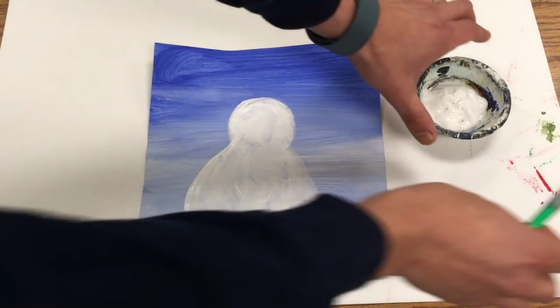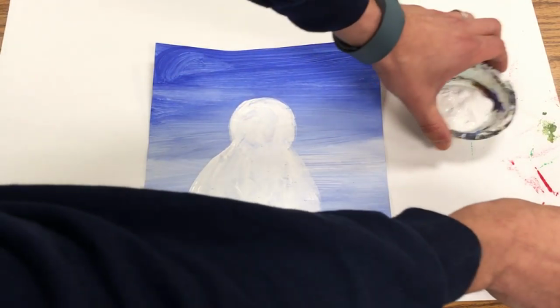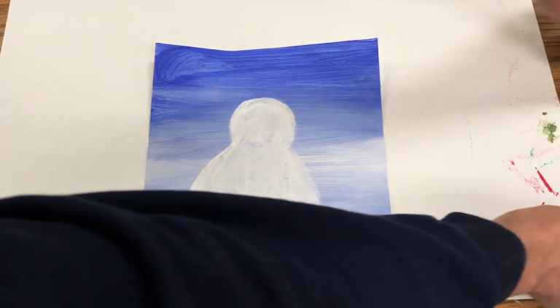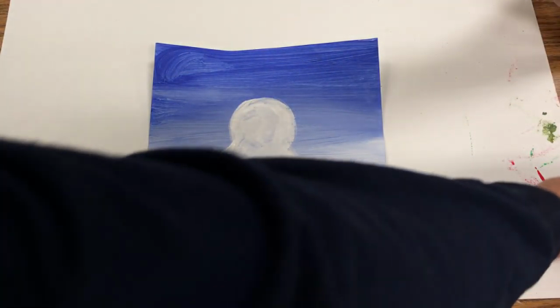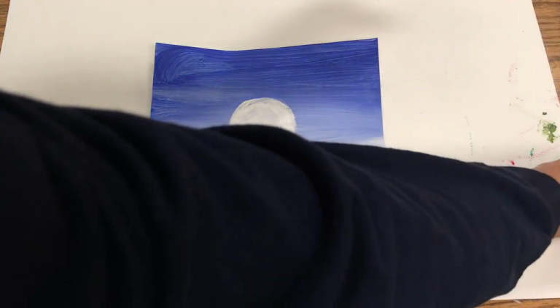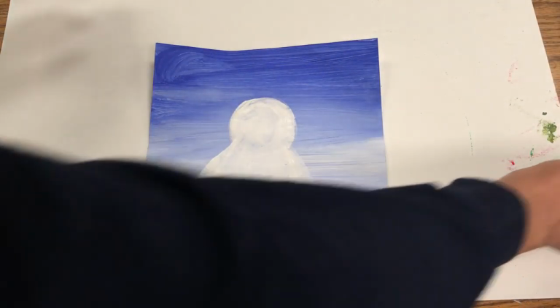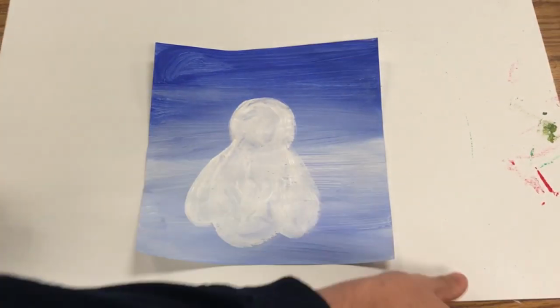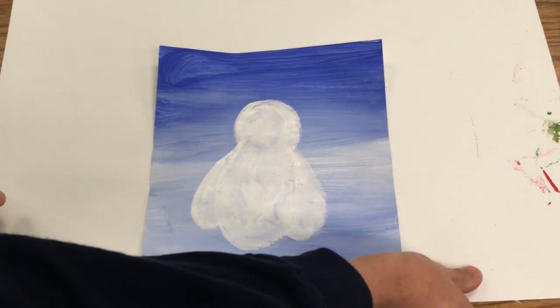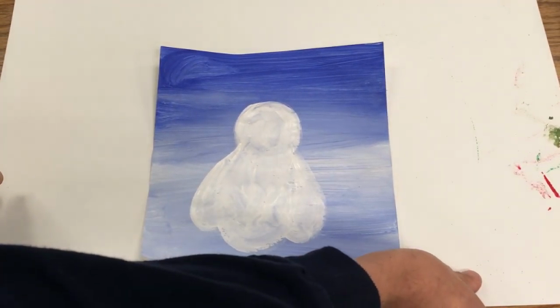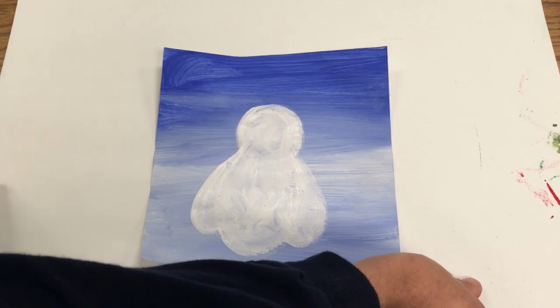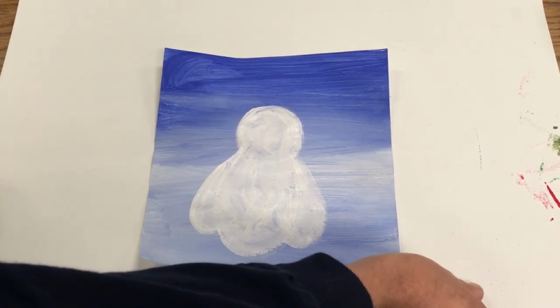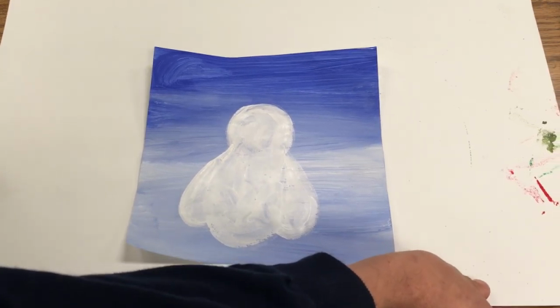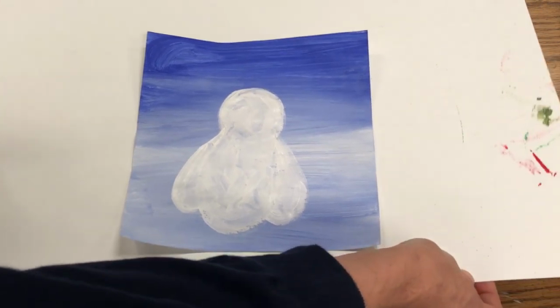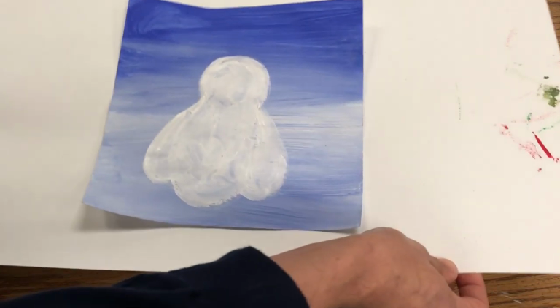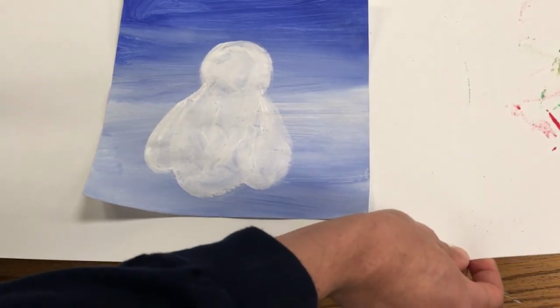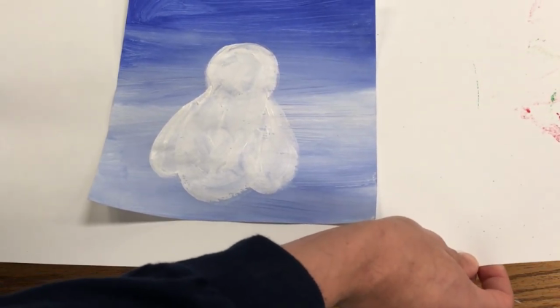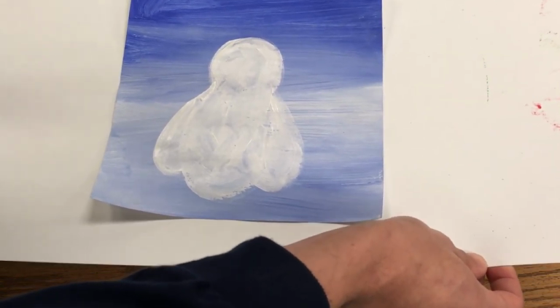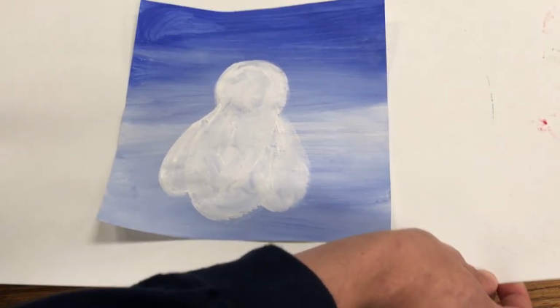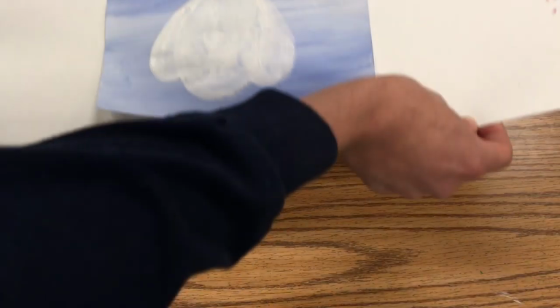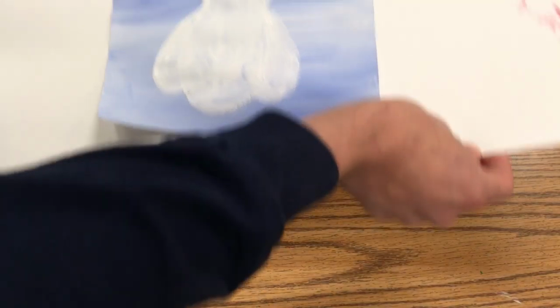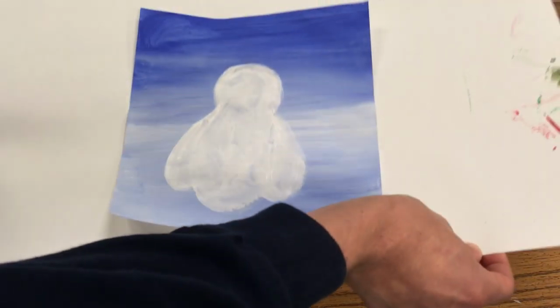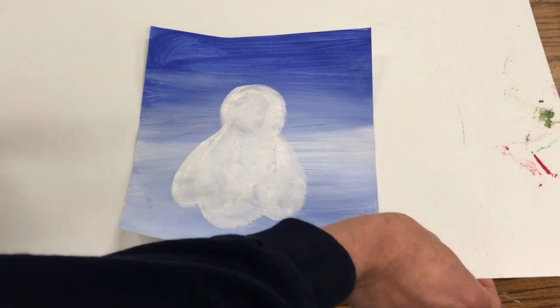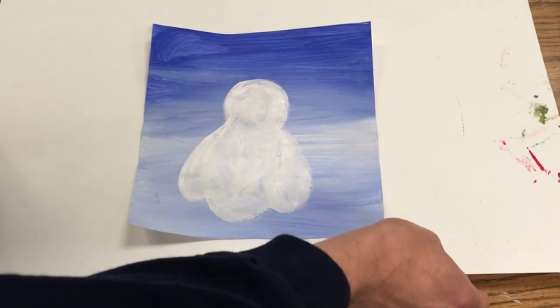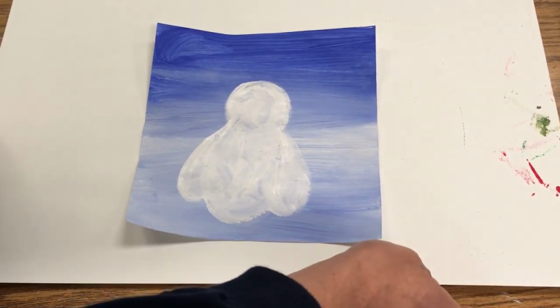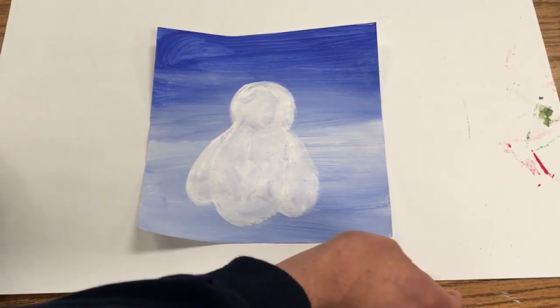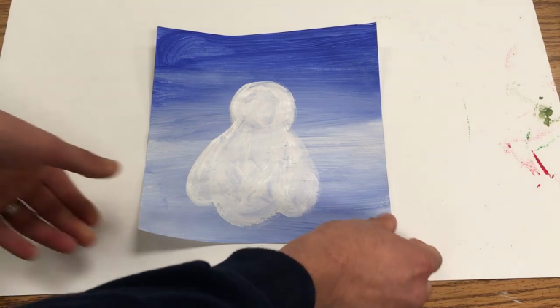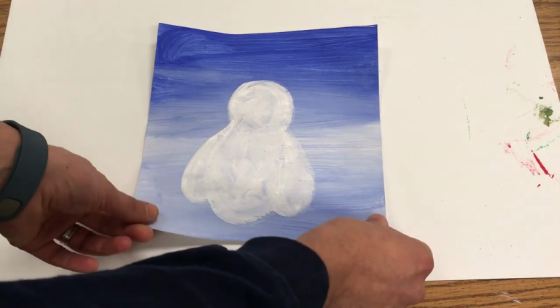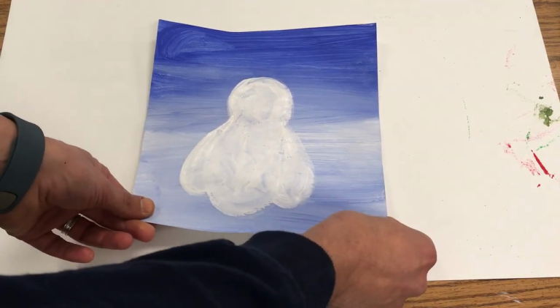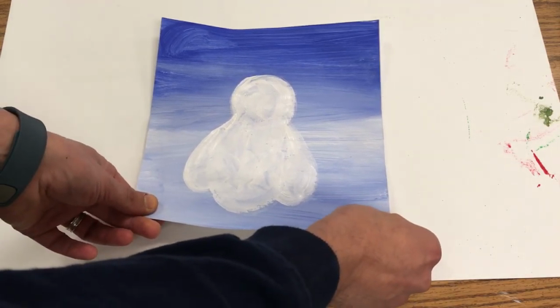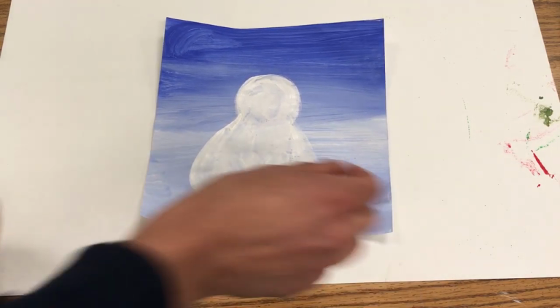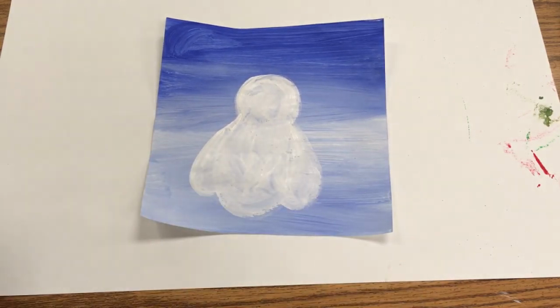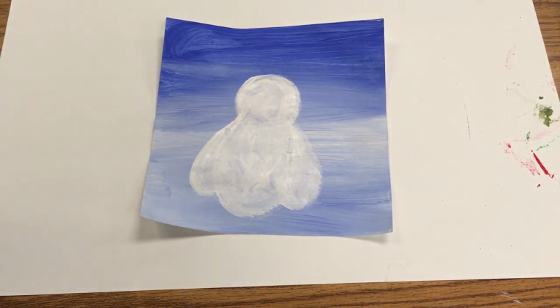Underneath my painting I've got my messy mat, so I can pick this up with two hands and take it off to the drying rack easily — and you don't have to get paint on your fingers that way.